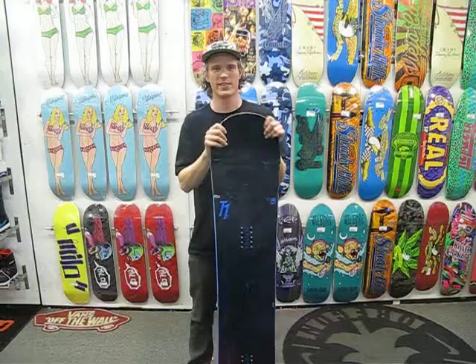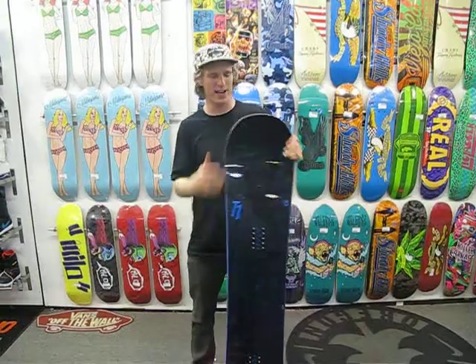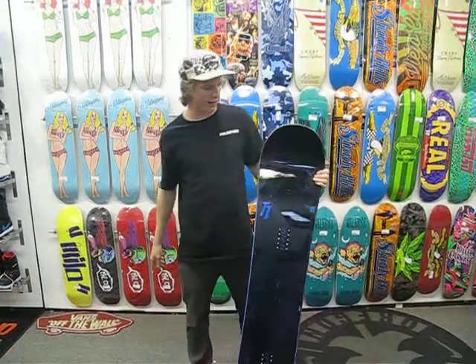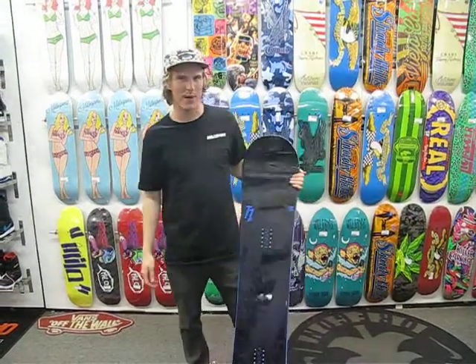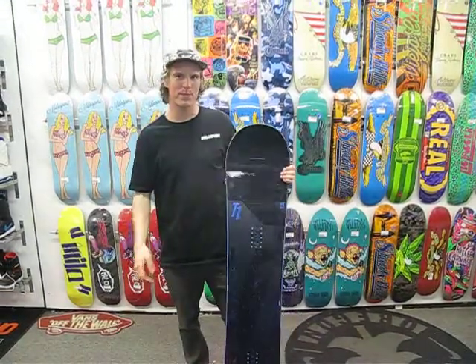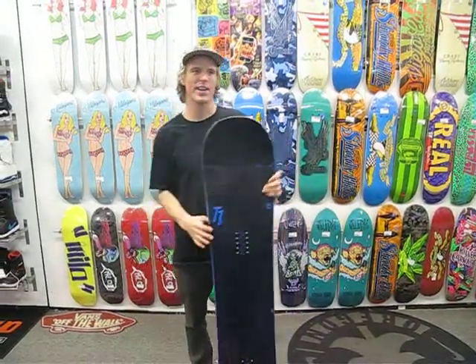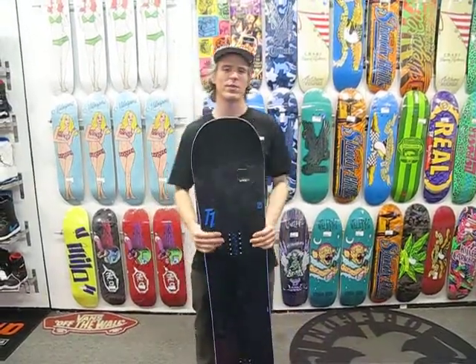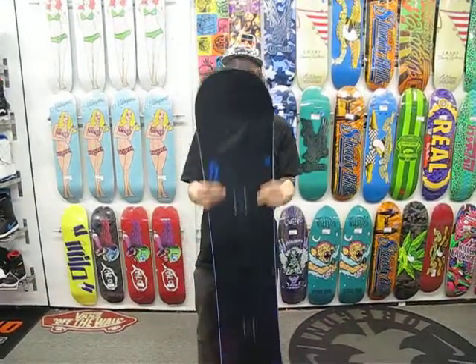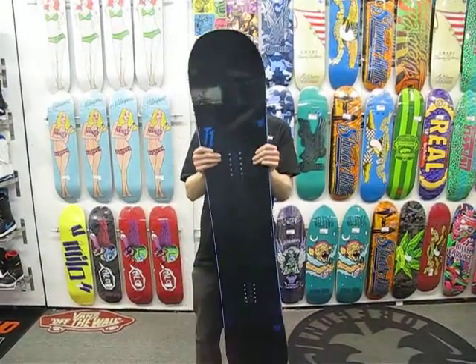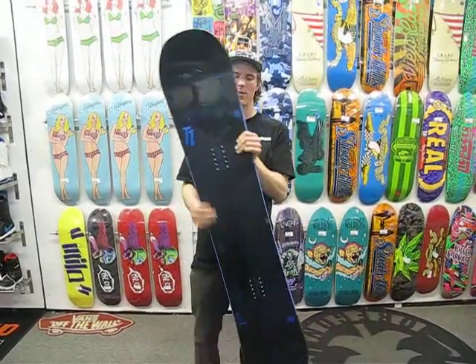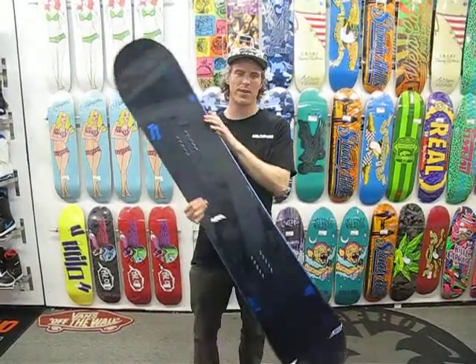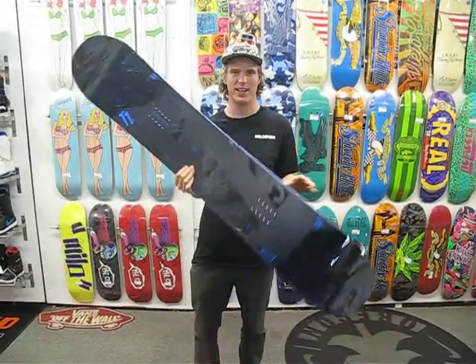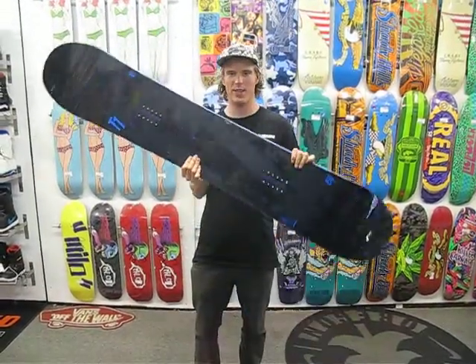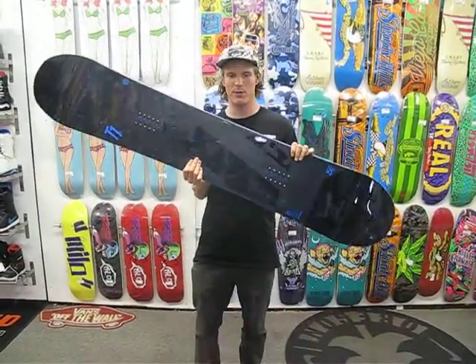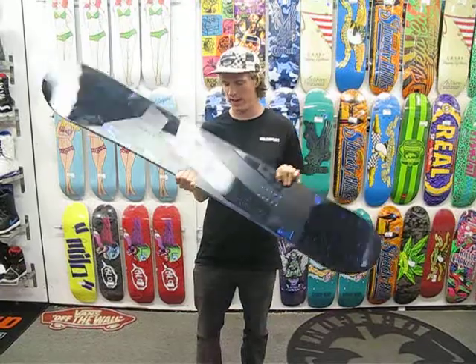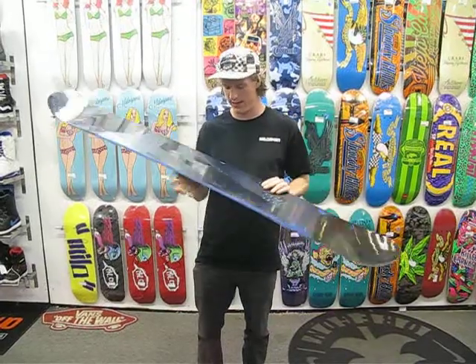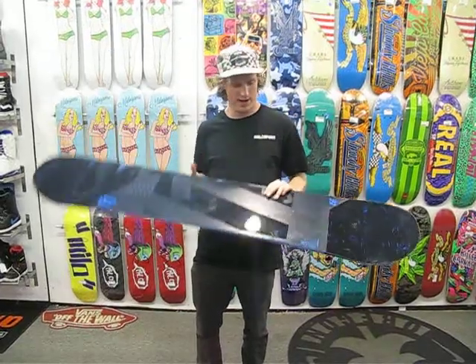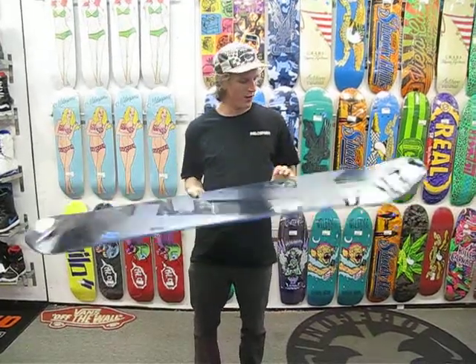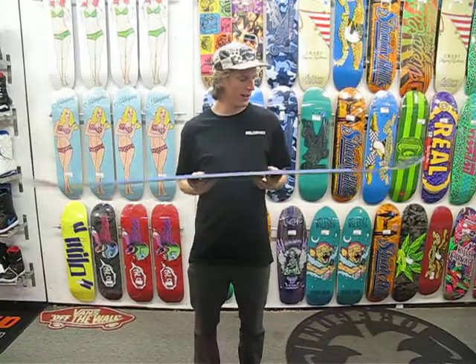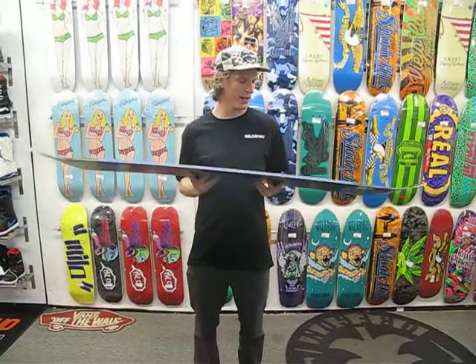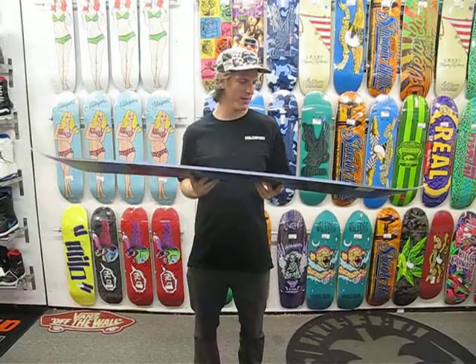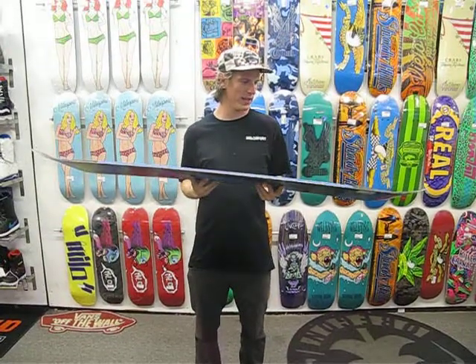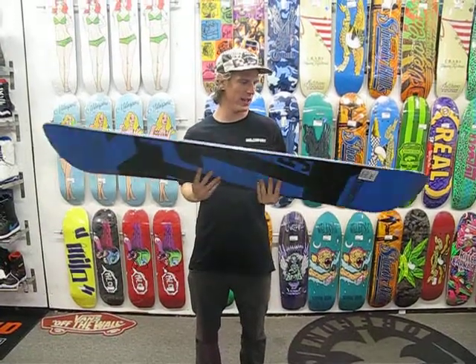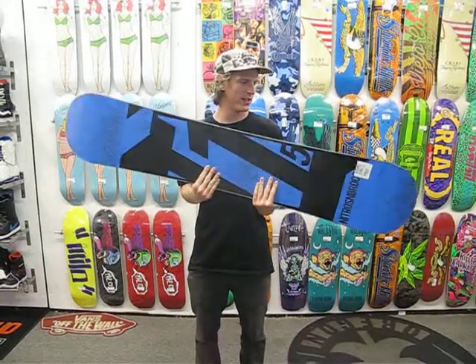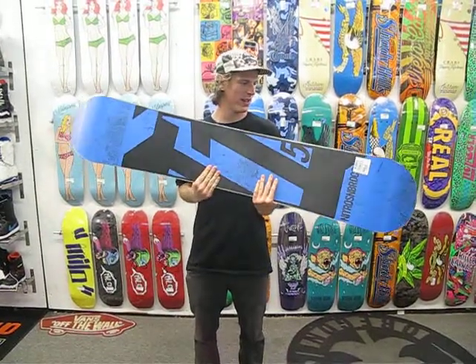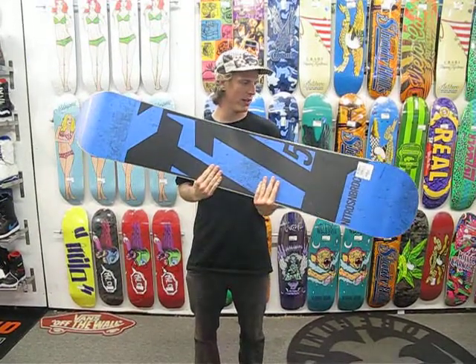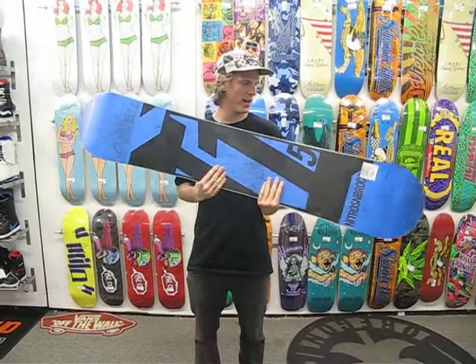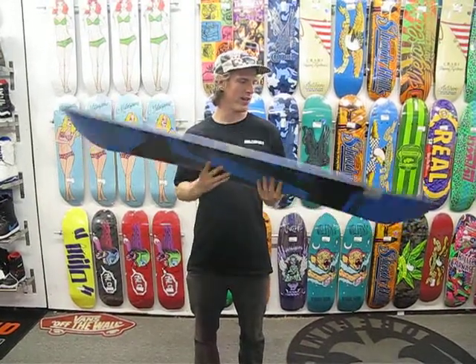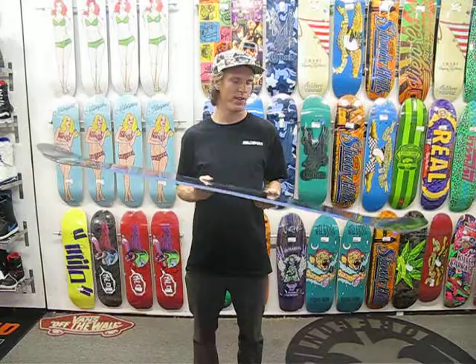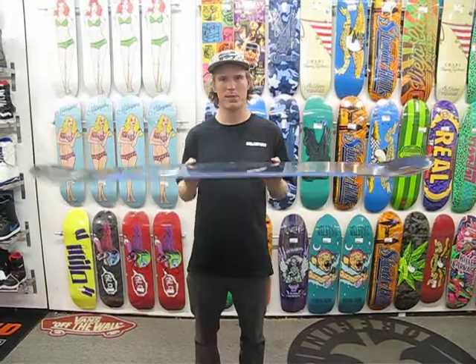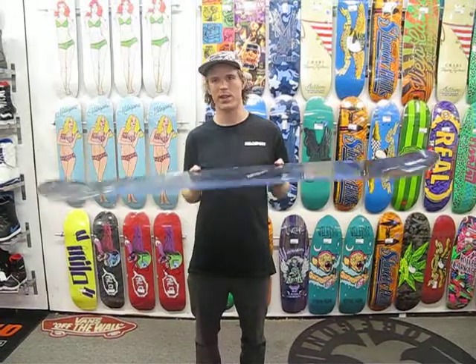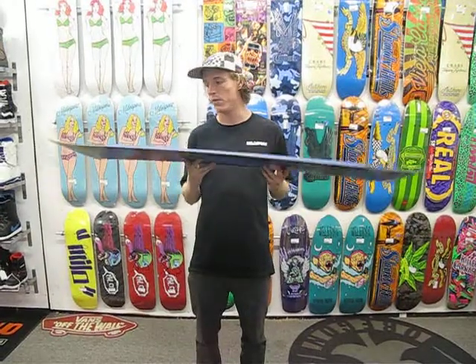What's up guys, this is Gervin from MiloSport, and today I'm showing you the Nitro 2015 T1.5. What this board is, pretty much, is a little knockoff of their famous board, the T1,